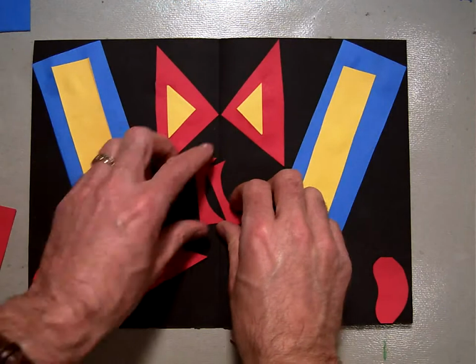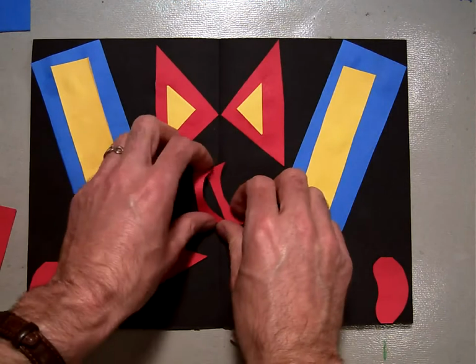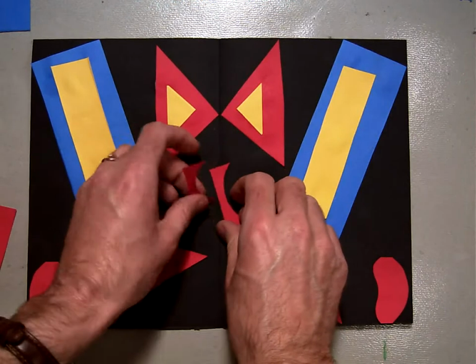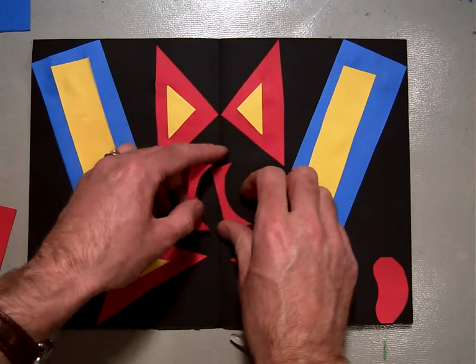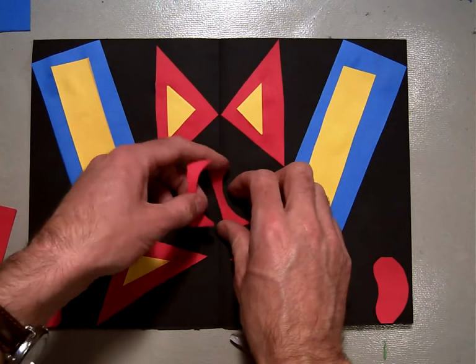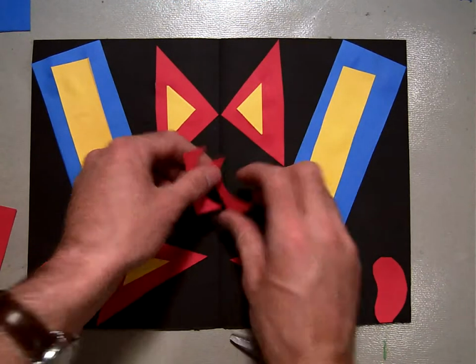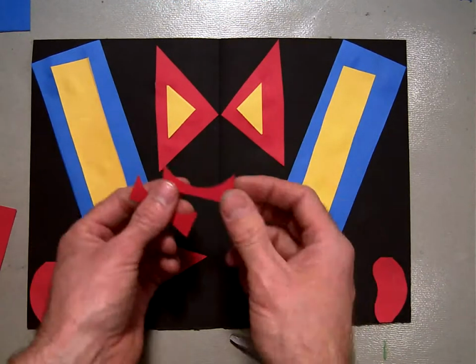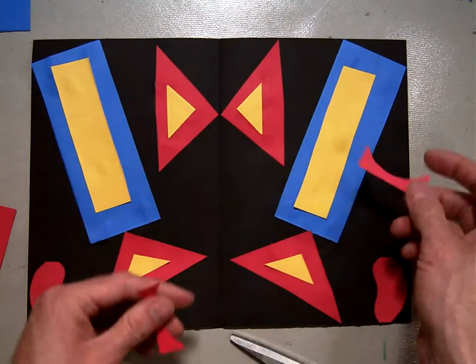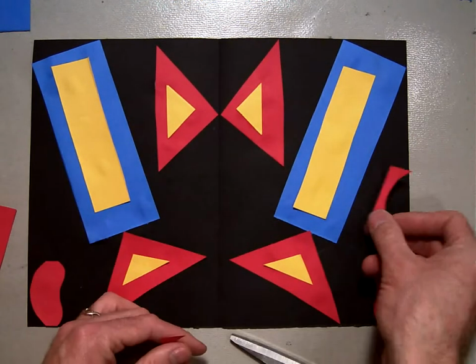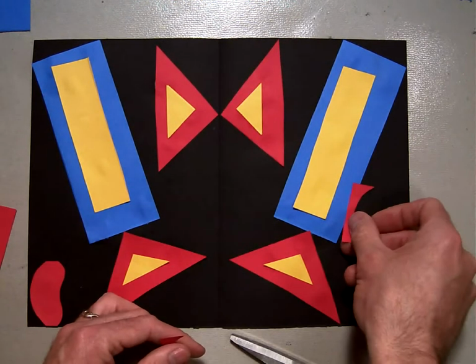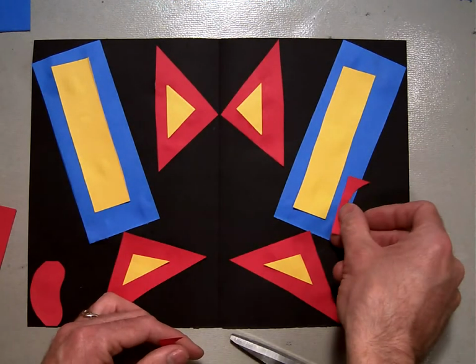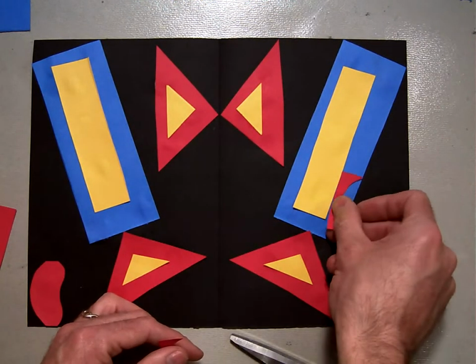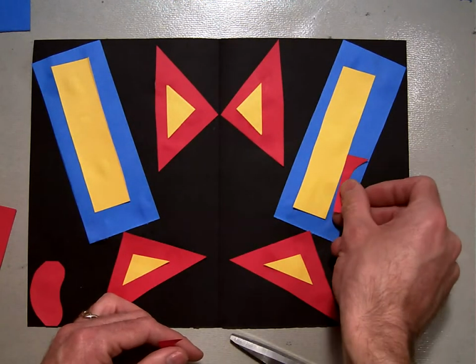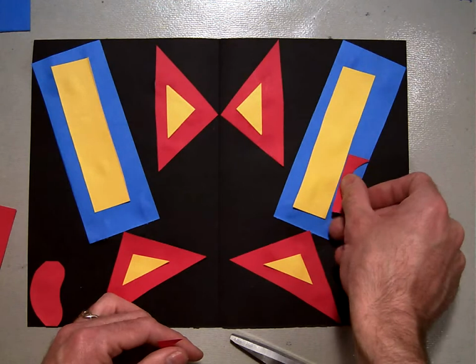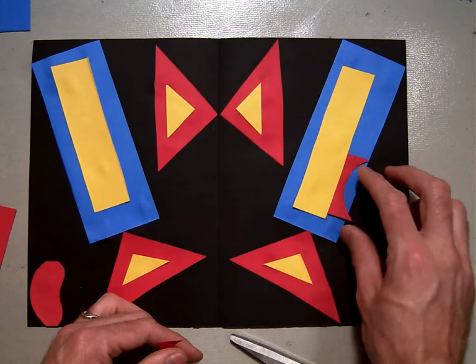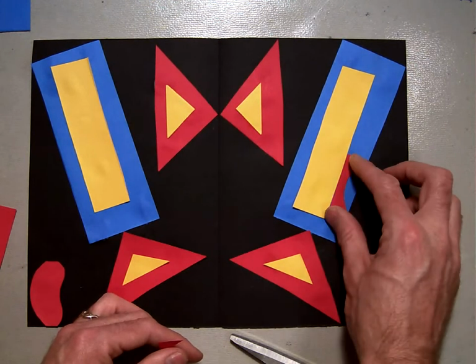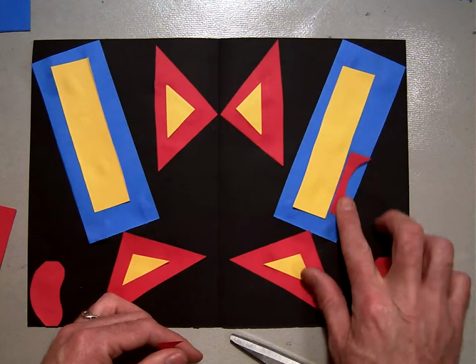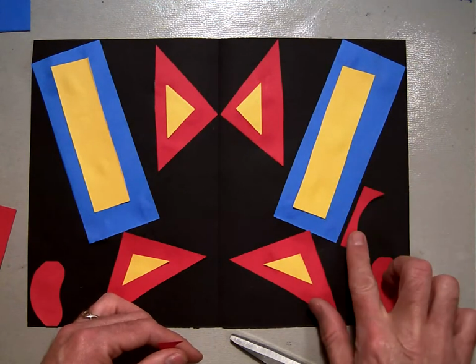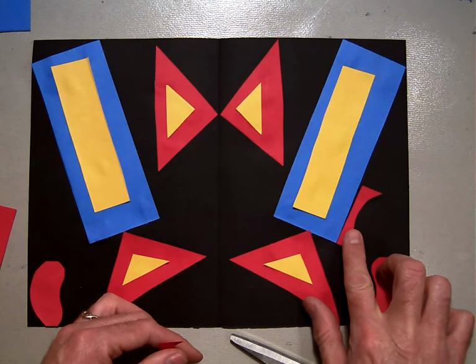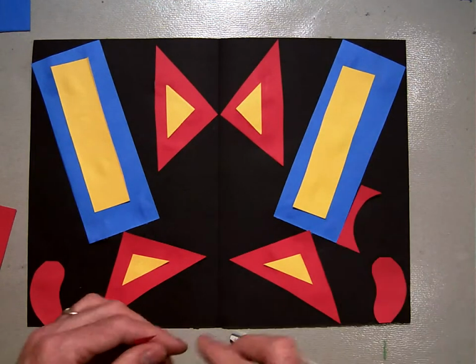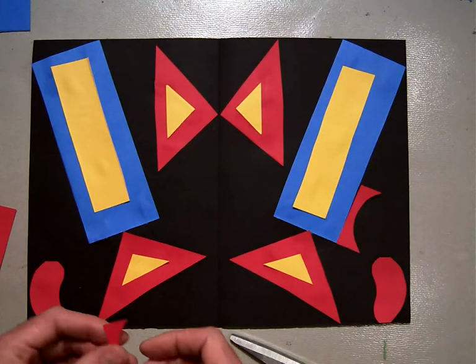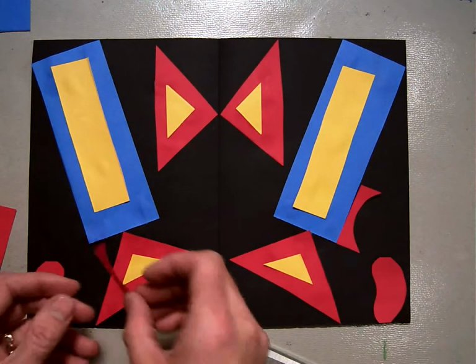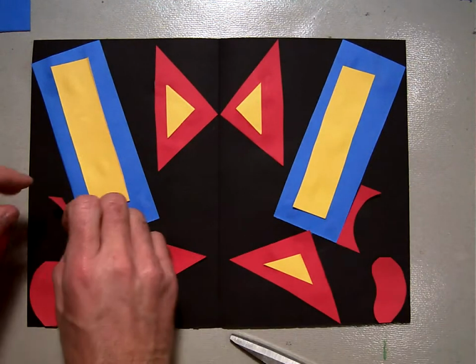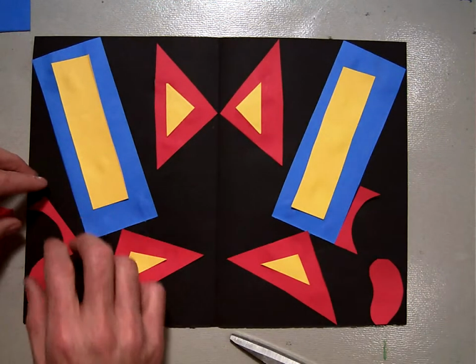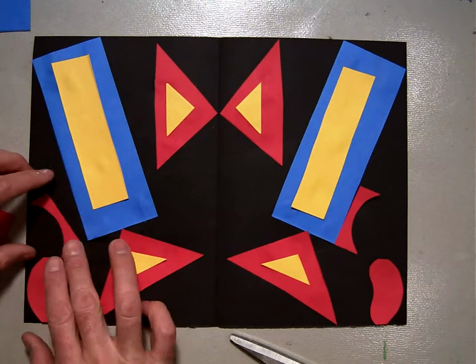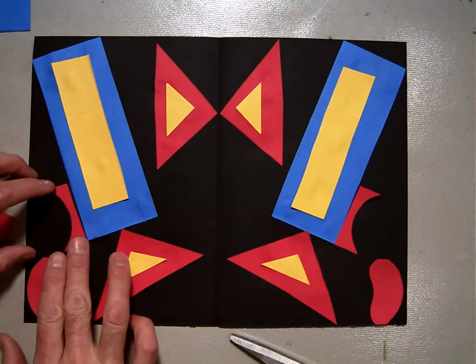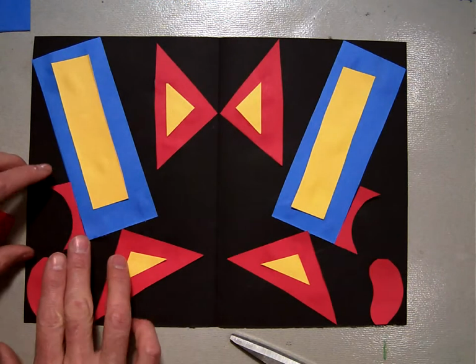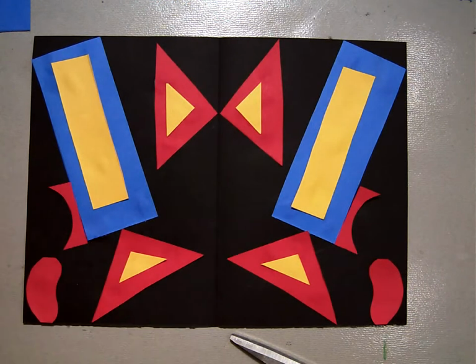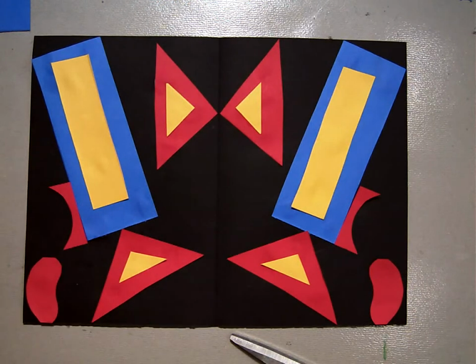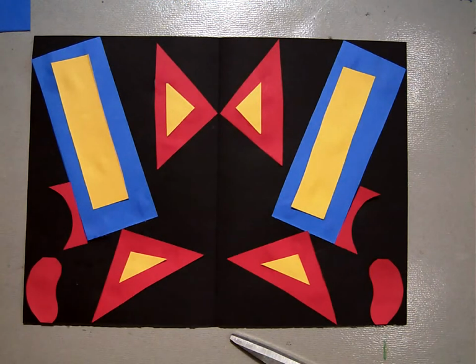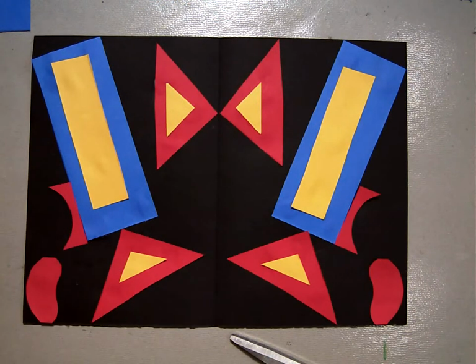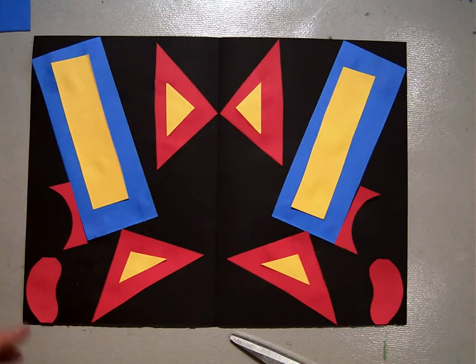So now I have two pieces that are exactly the same — they have that curve on there. What if I take this and line it right up with the edge, and line this one right up with the edge there? Now we've got more symmetry.